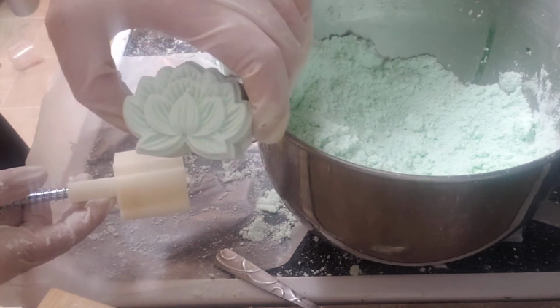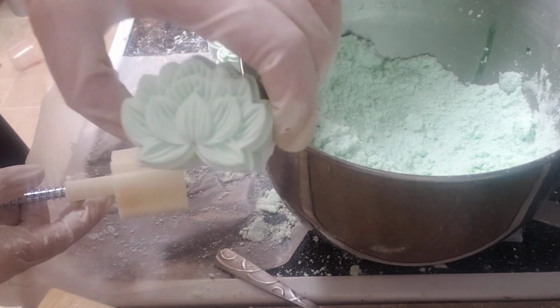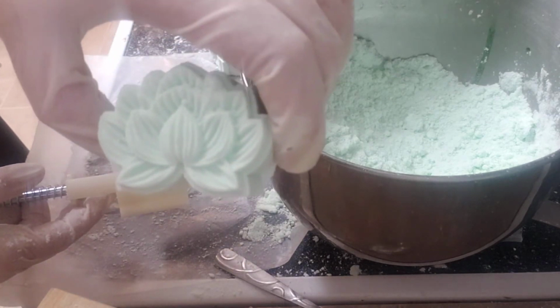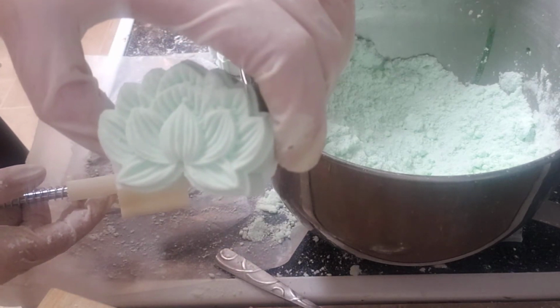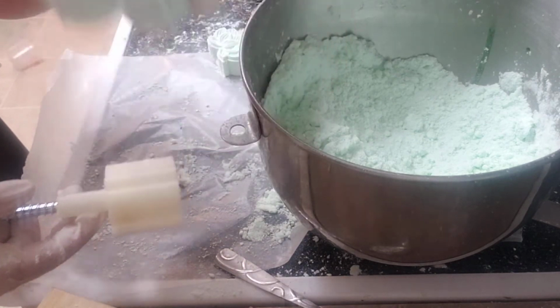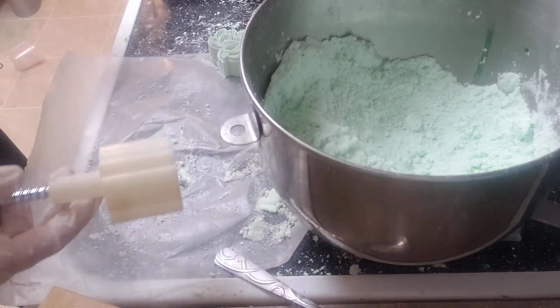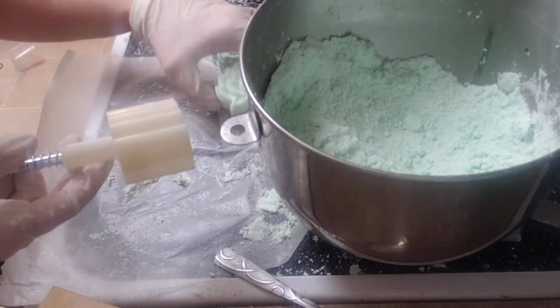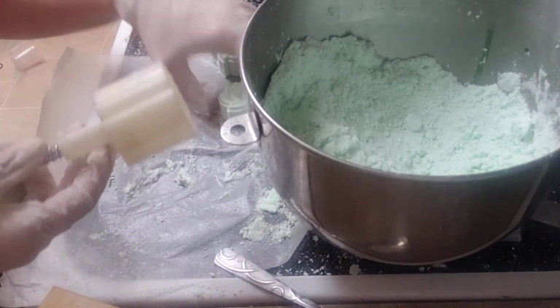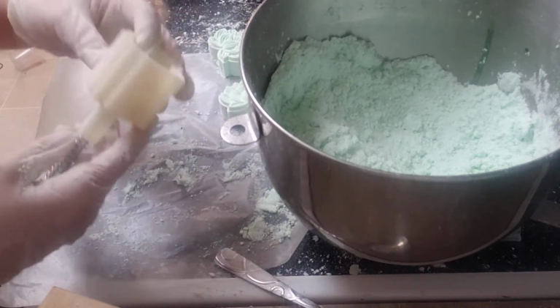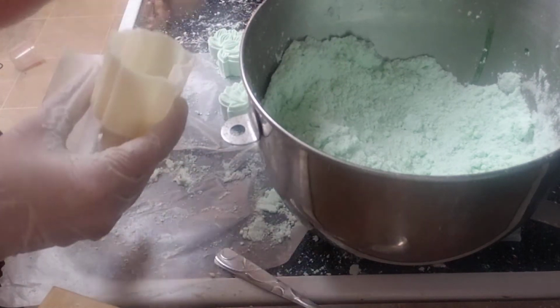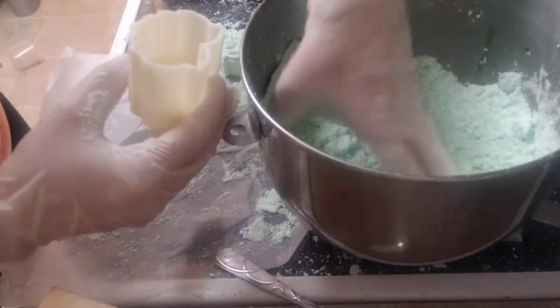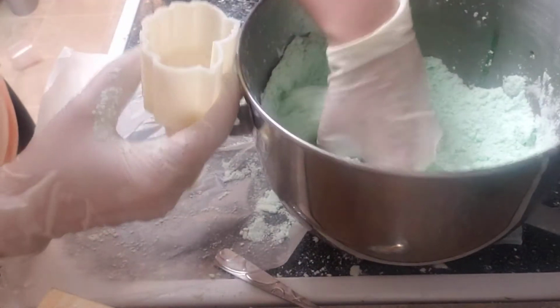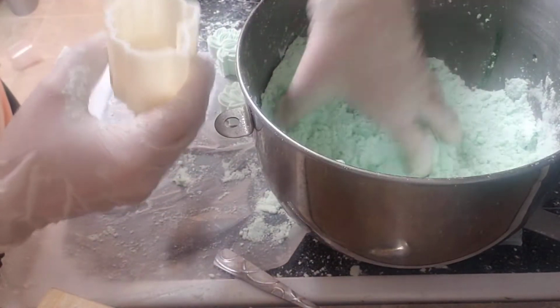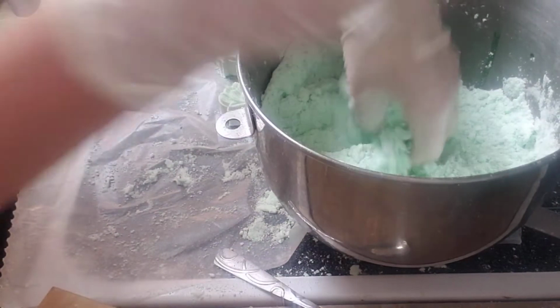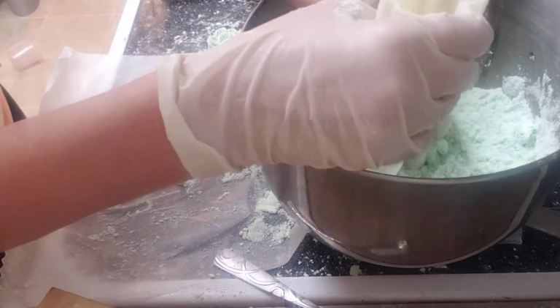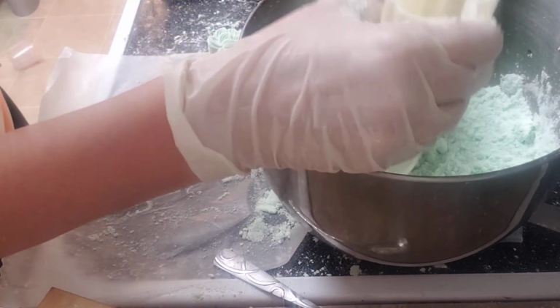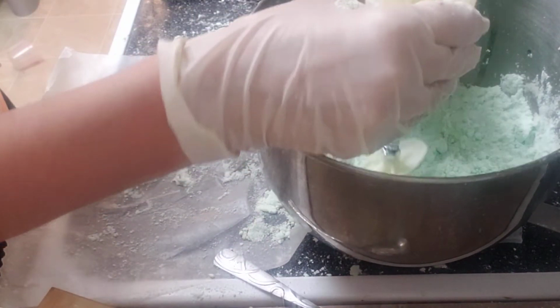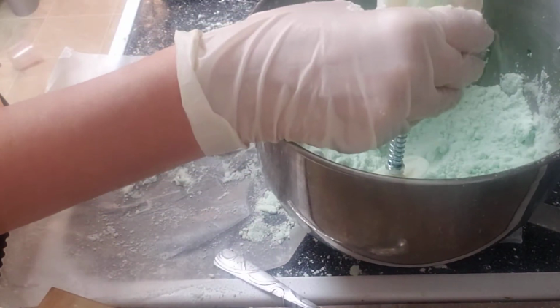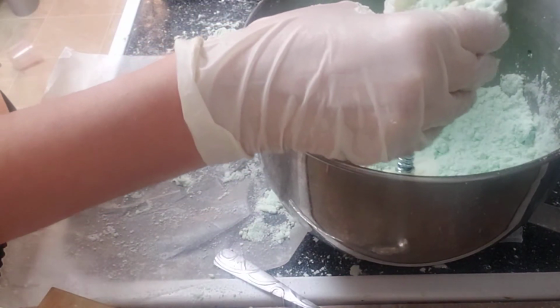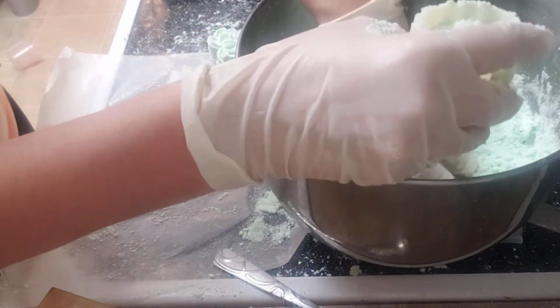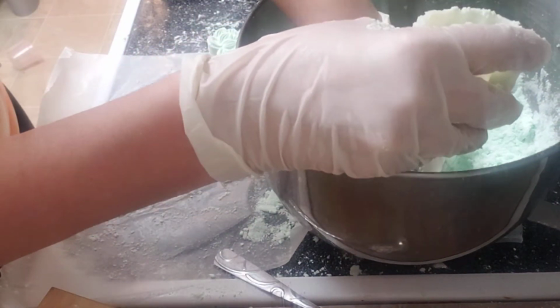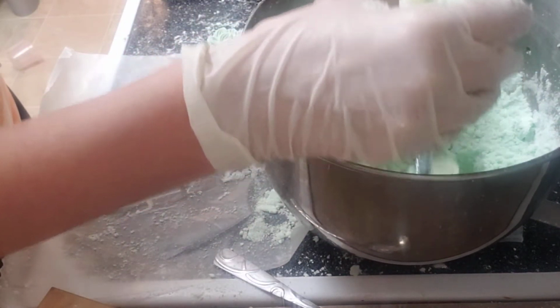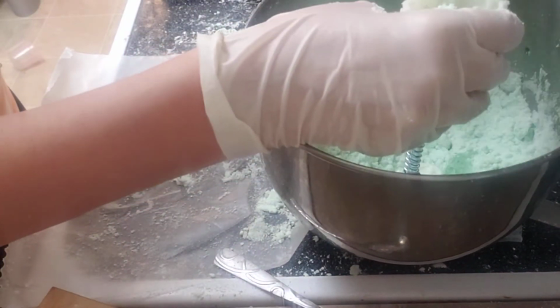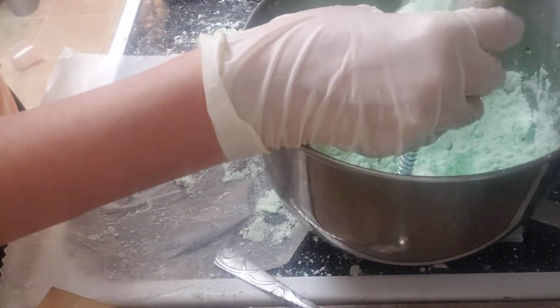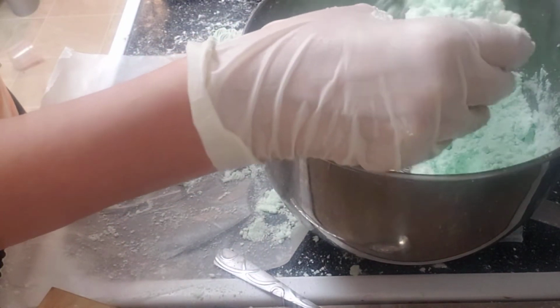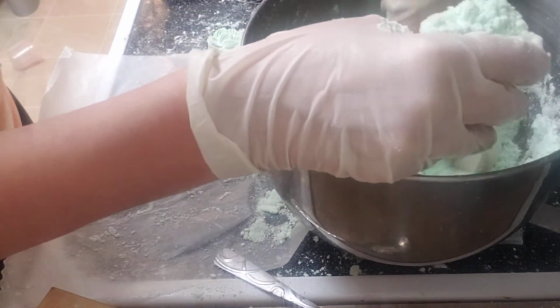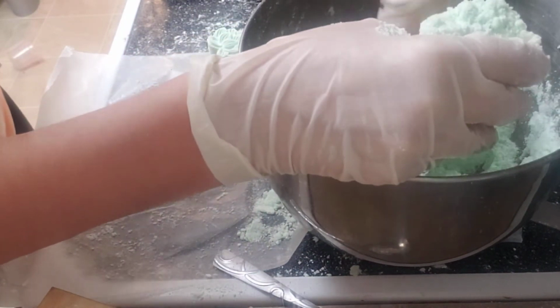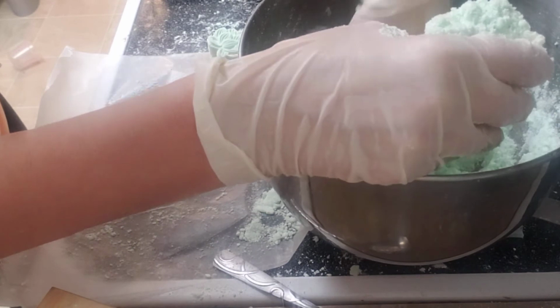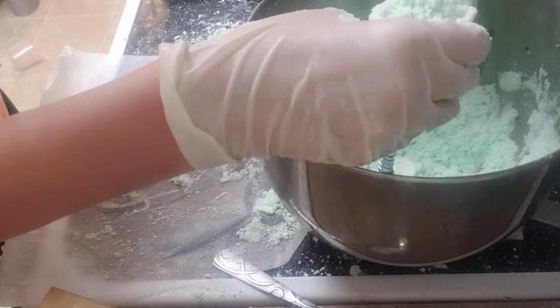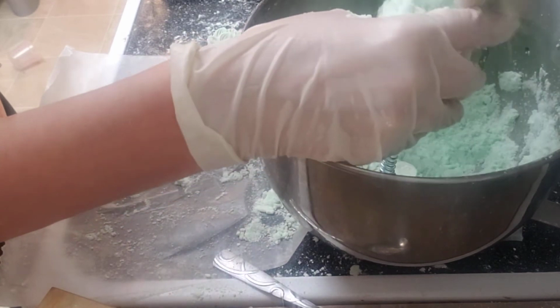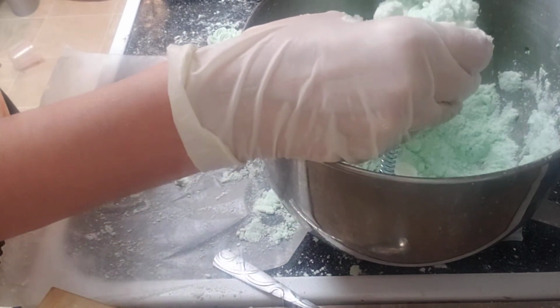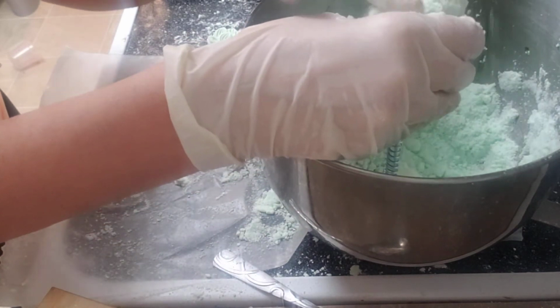Humidity and binder — and if your mix is too wet, if your mix is too dry, it can crack, it can split, they can blow up like mushrooms. I've had it all happen.